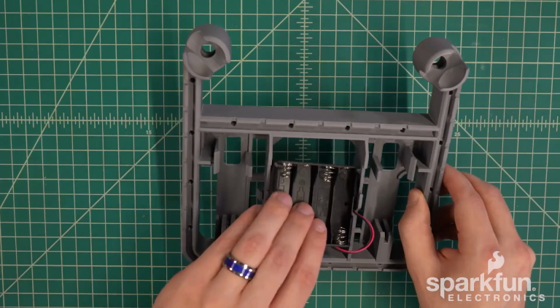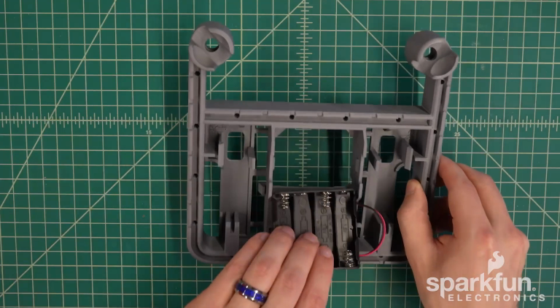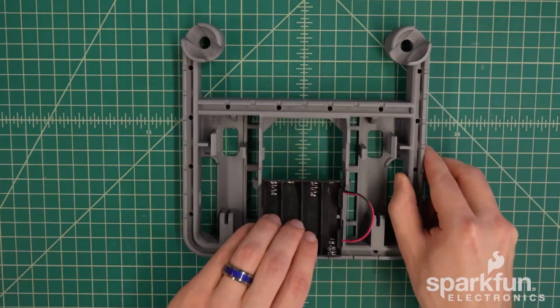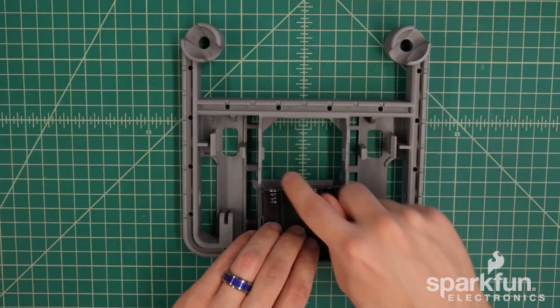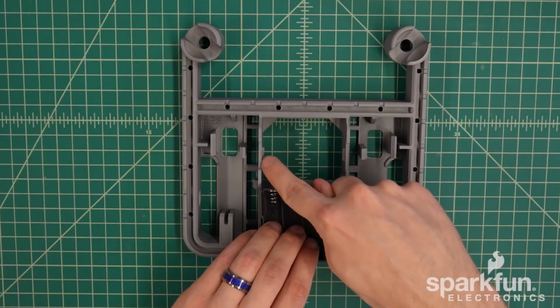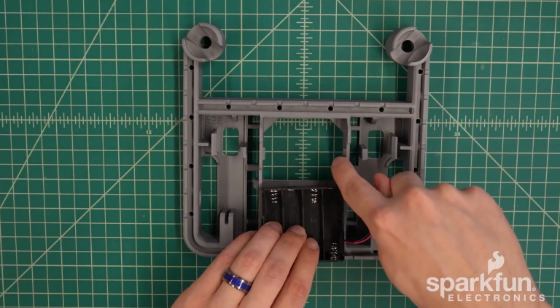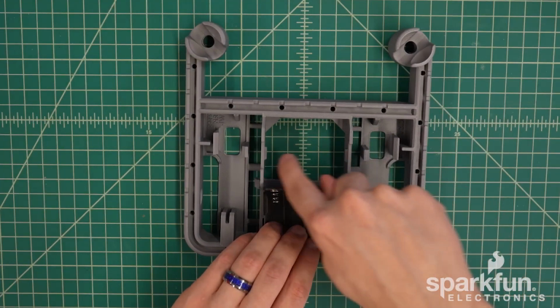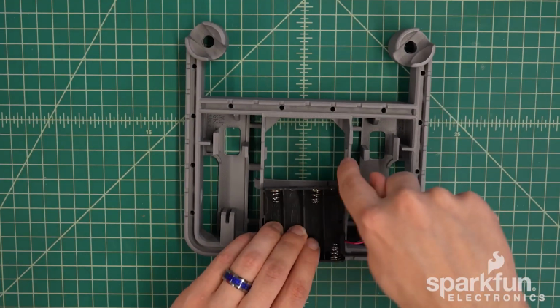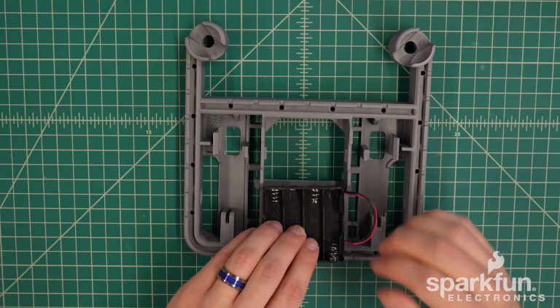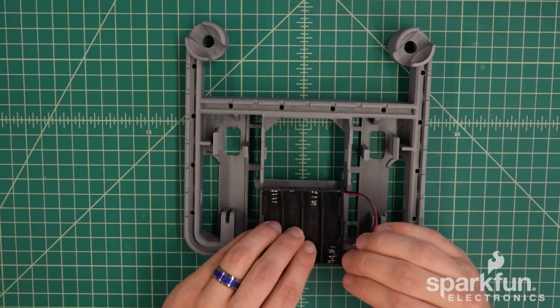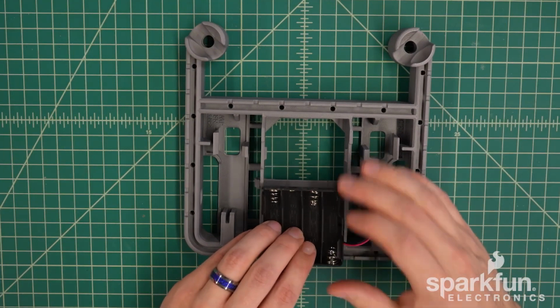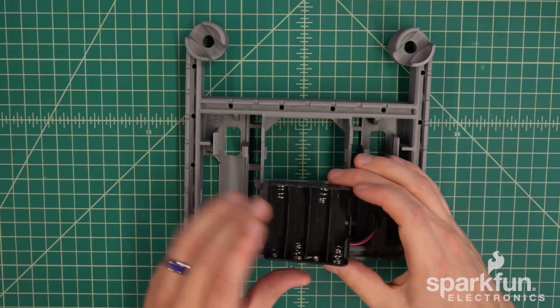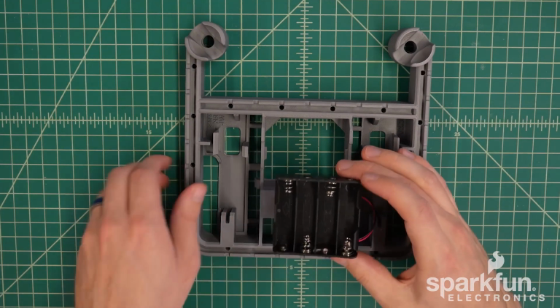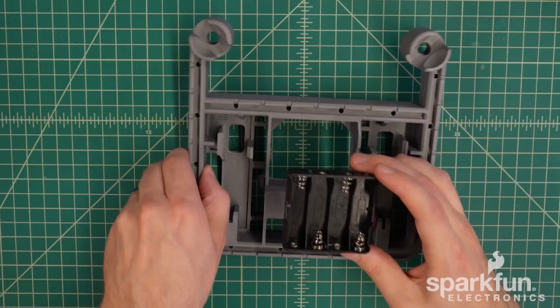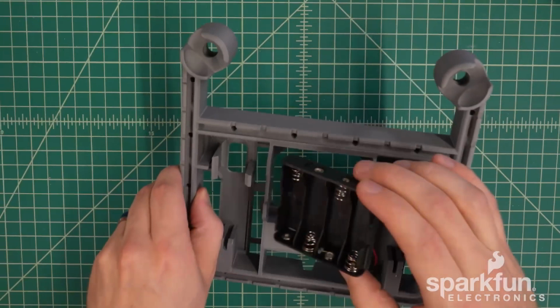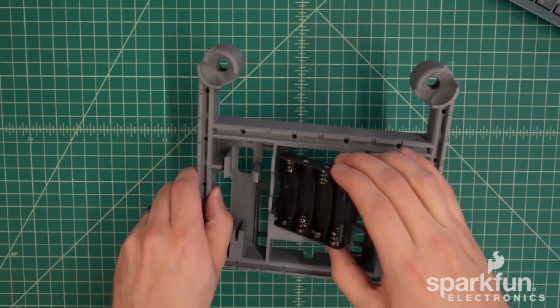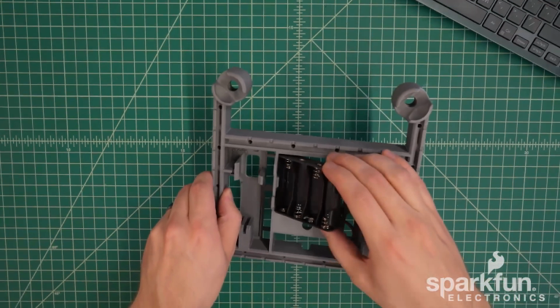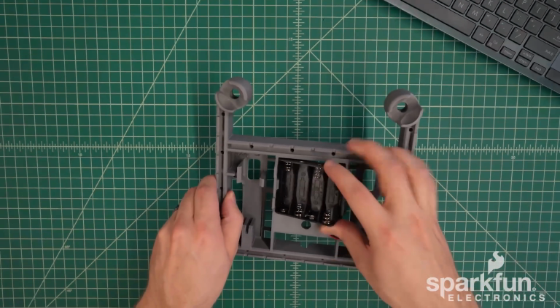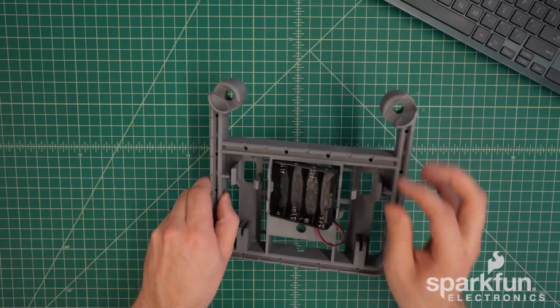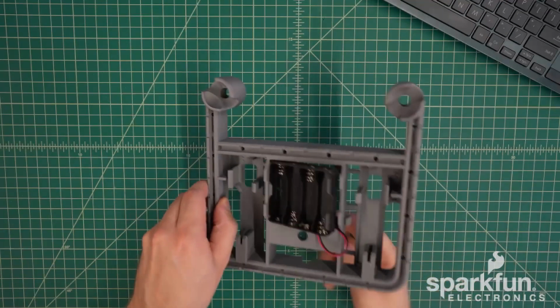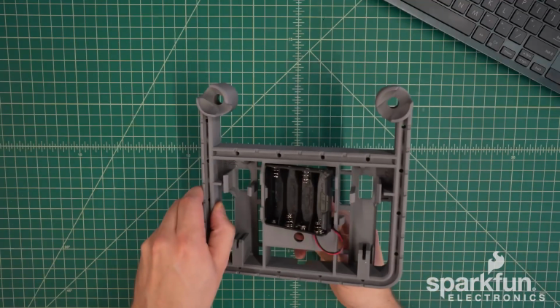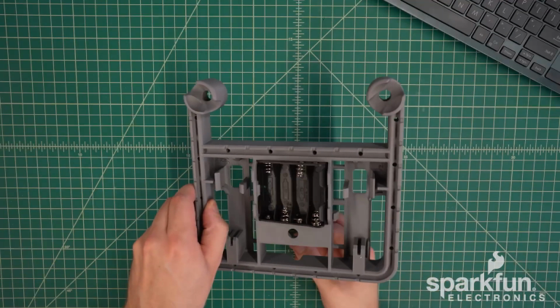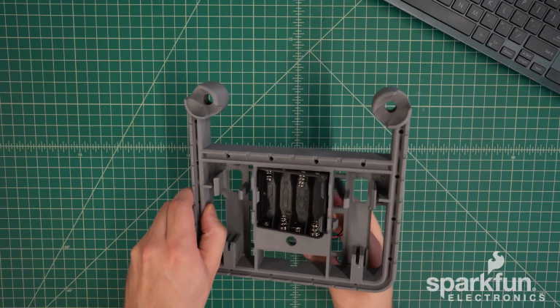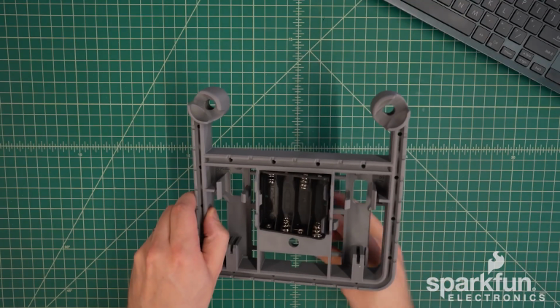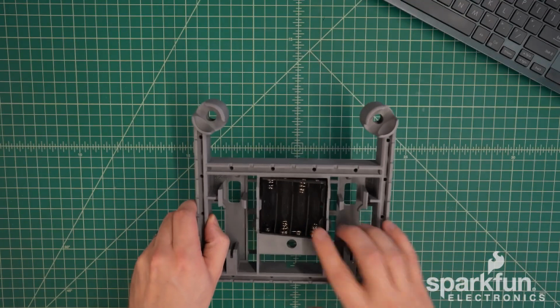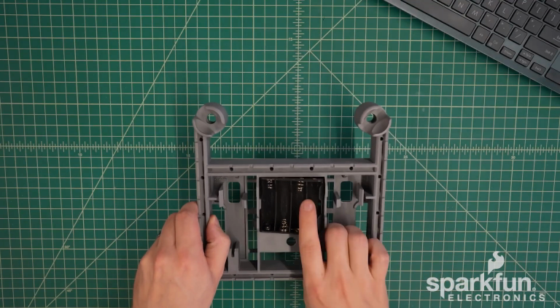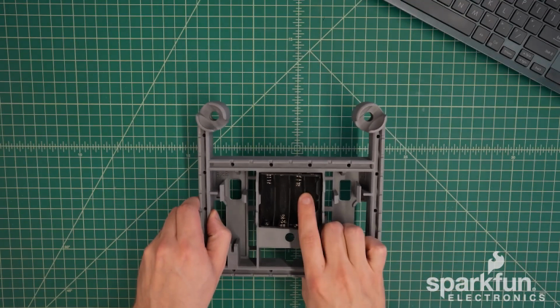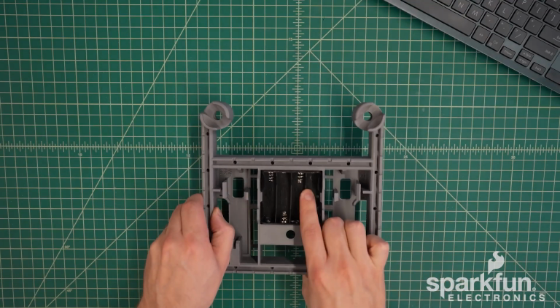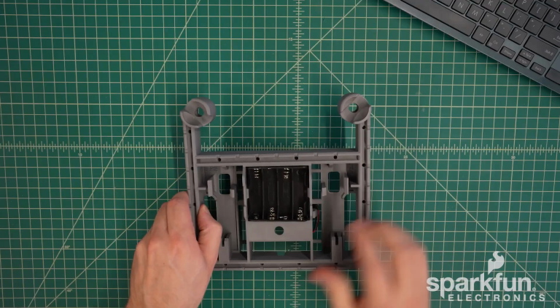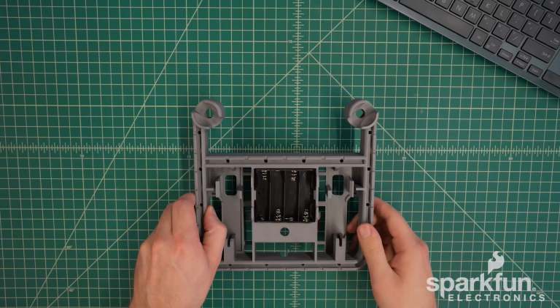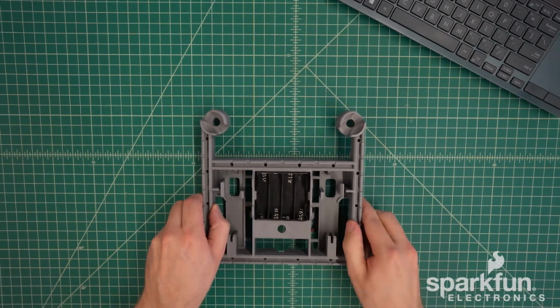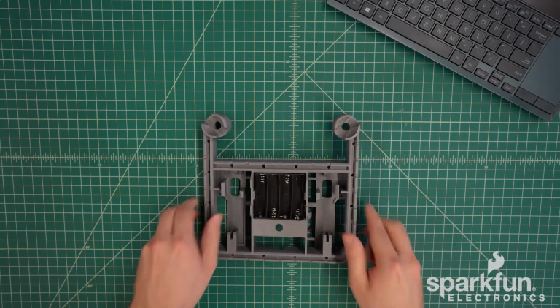You can see there are little nubs in this compartment that grab onto the side of the battery holder. What you can do is push one side in, make sure the cable is coming through, and then push on the other side to snap that into place.